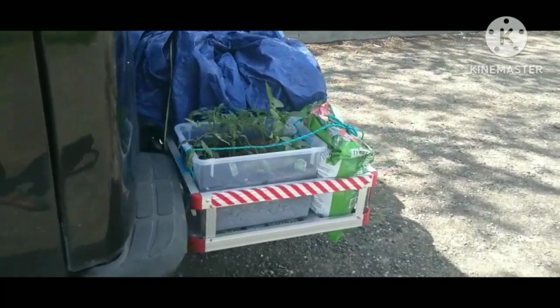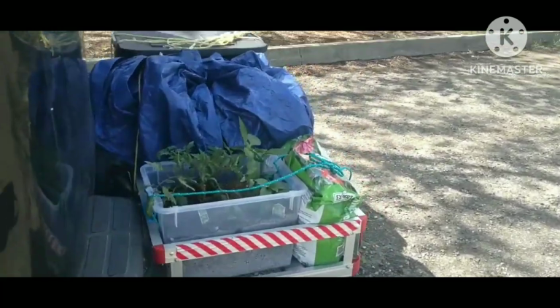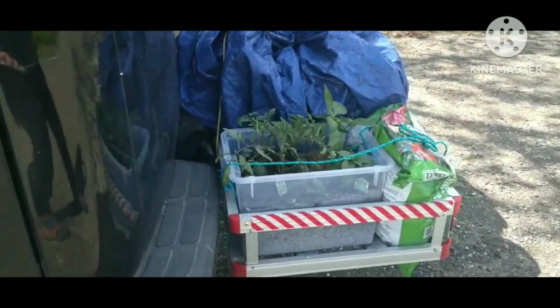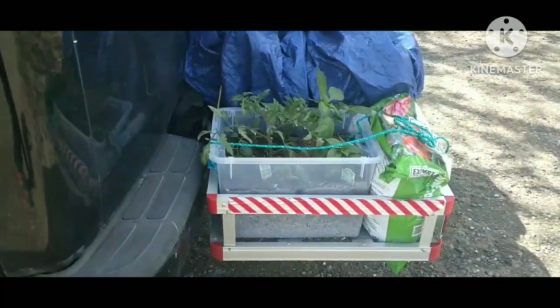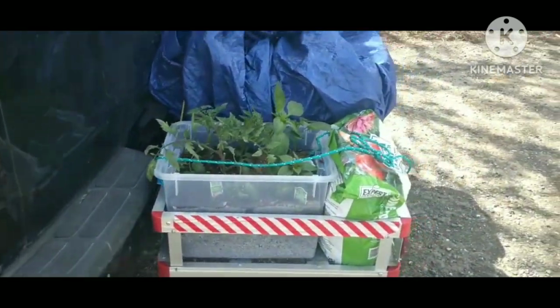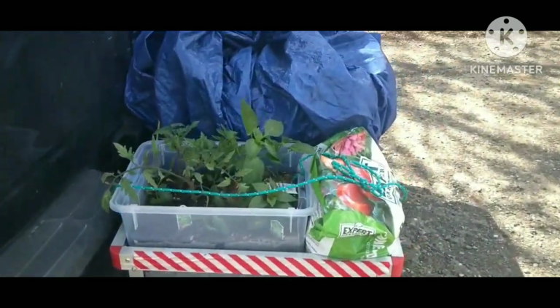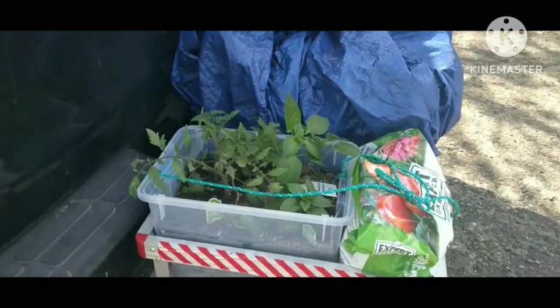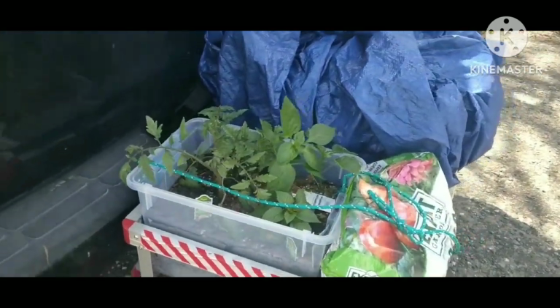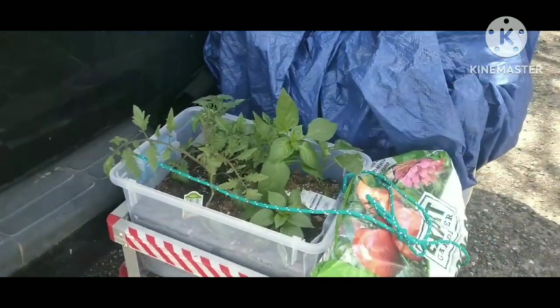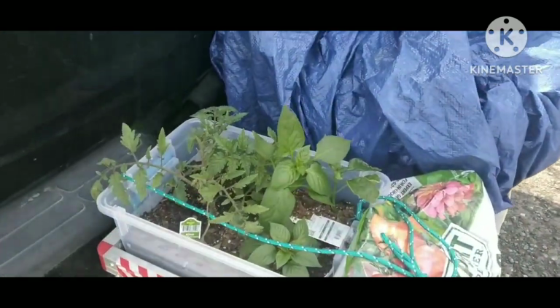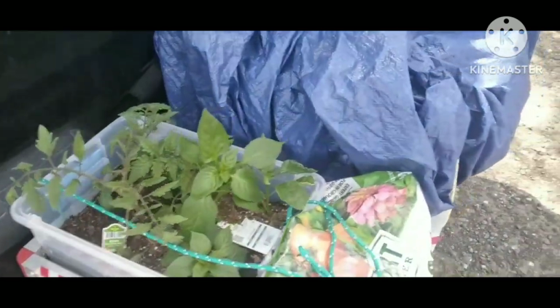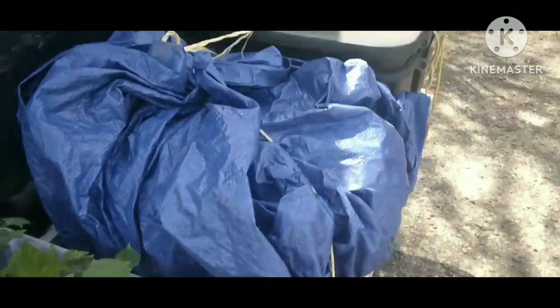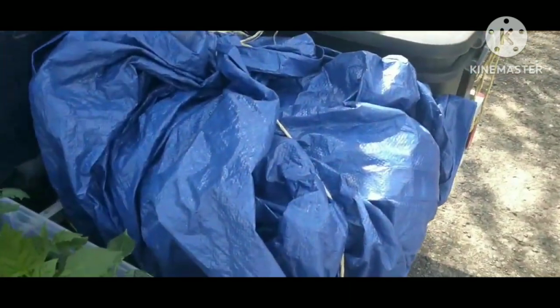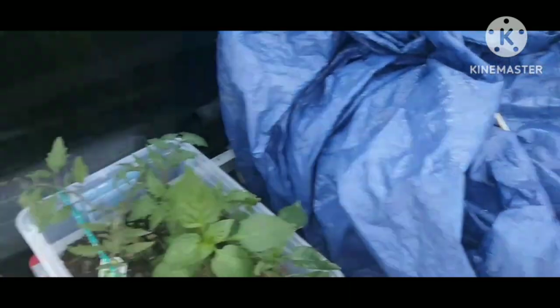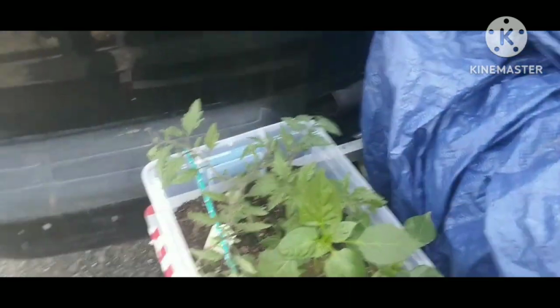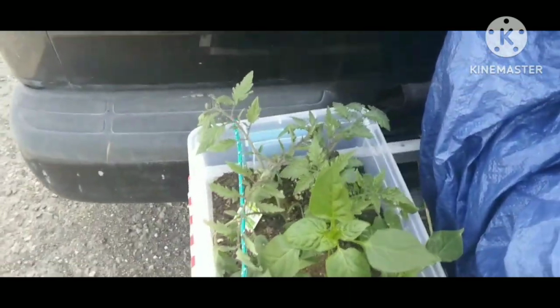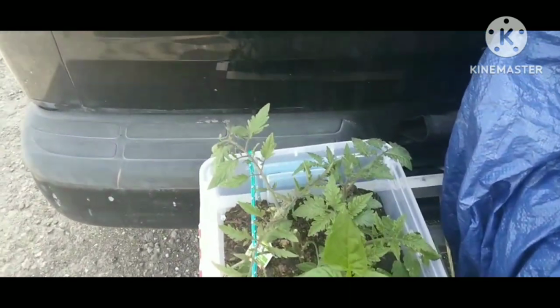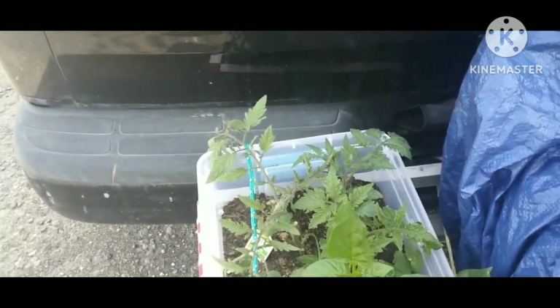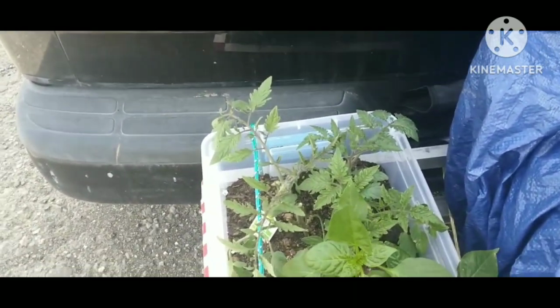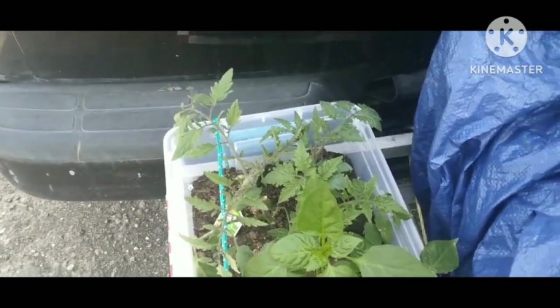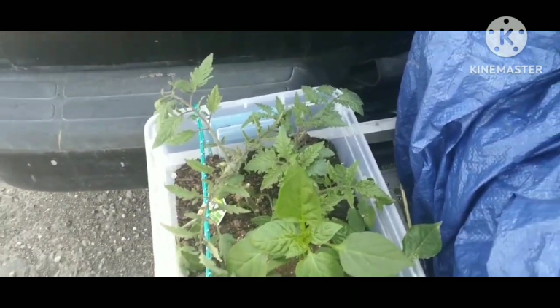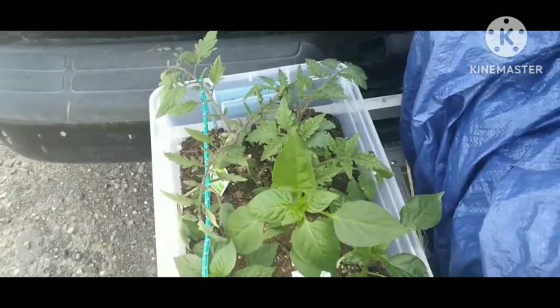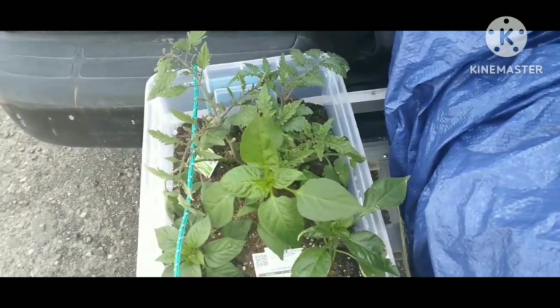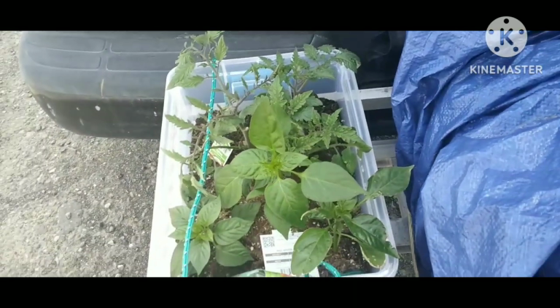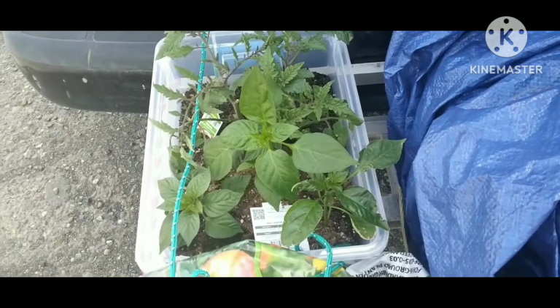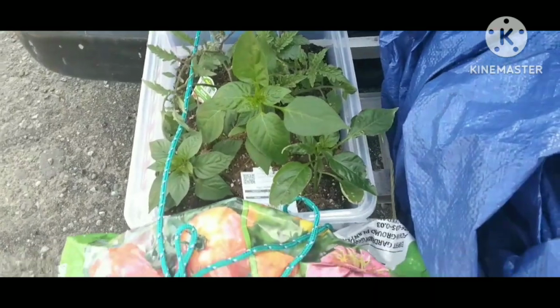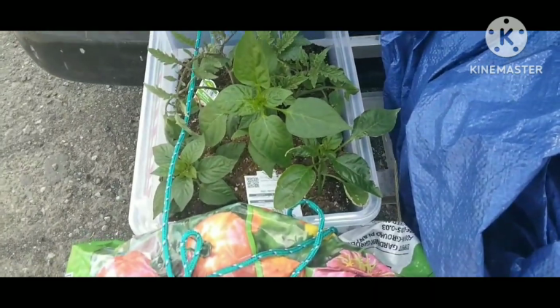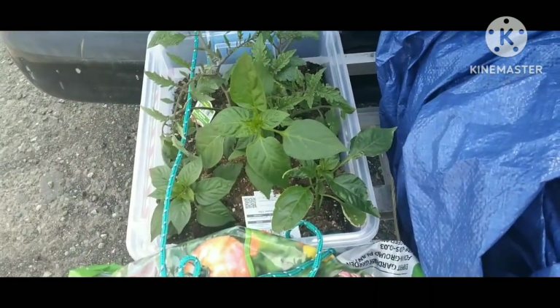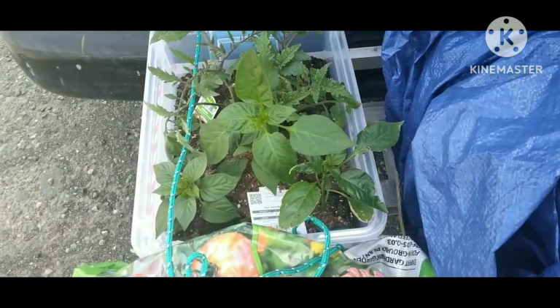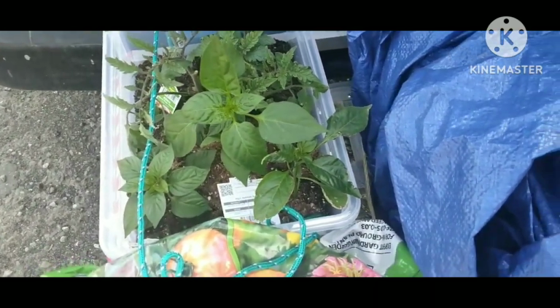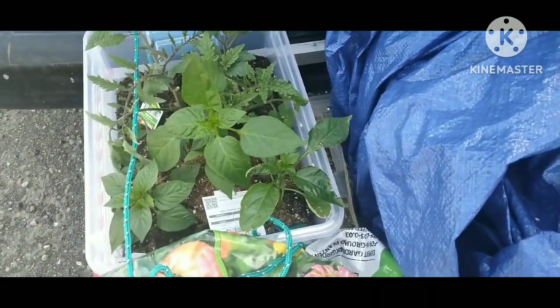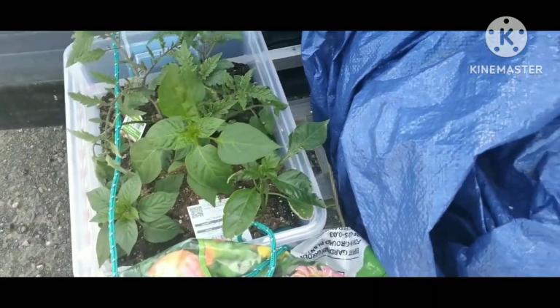Surprise! I started planting this stuff about two weeks ago and they've doubled in size. I'm sure this container is too small — I only need one or two plants in here, maybe two at the most.